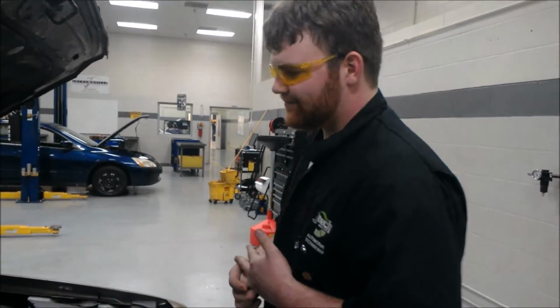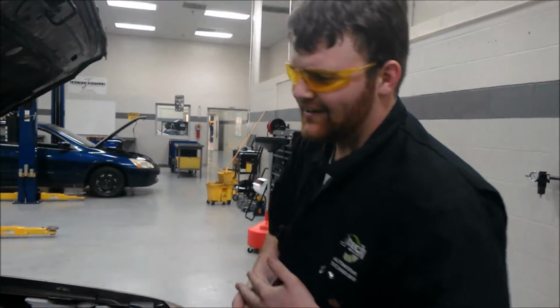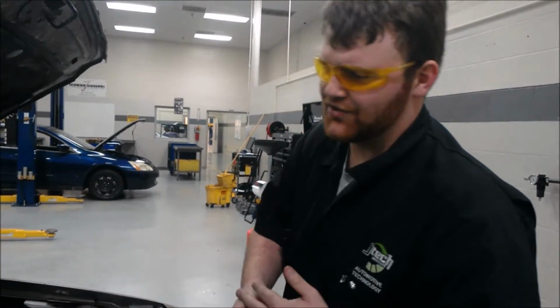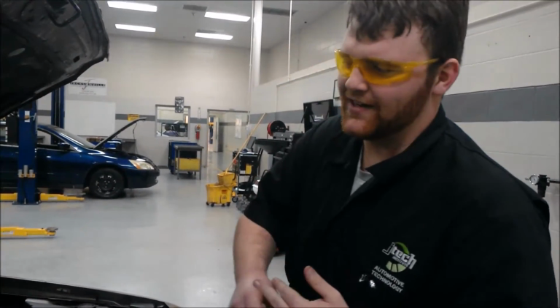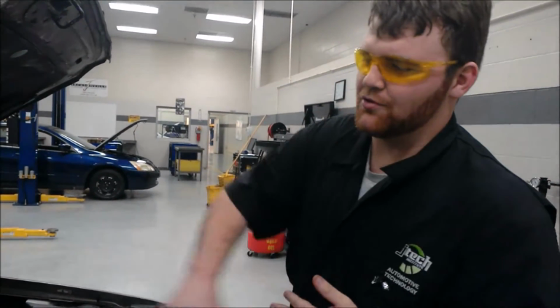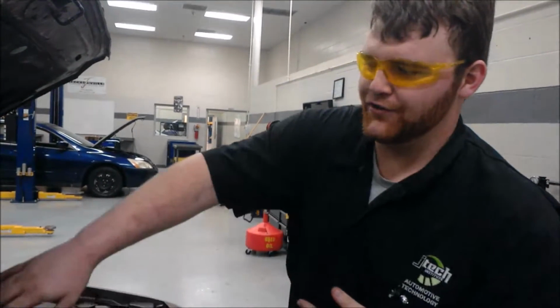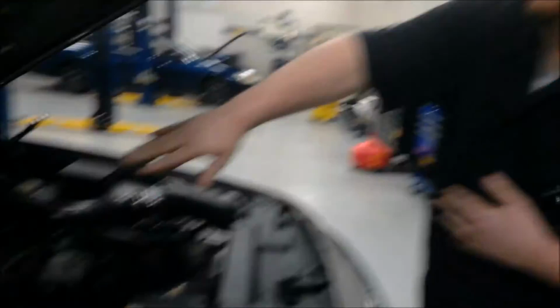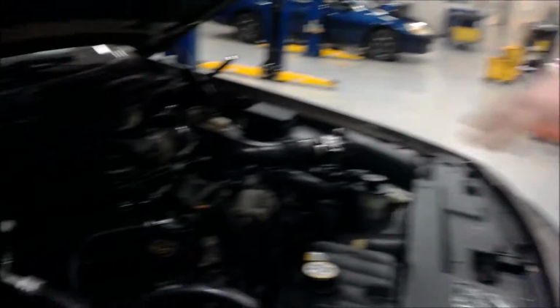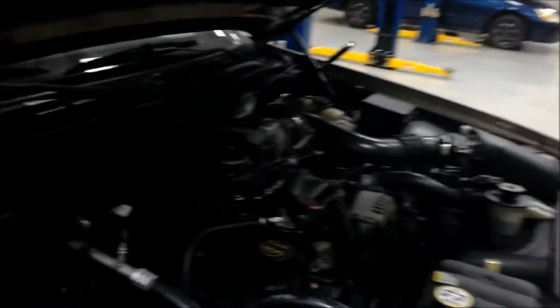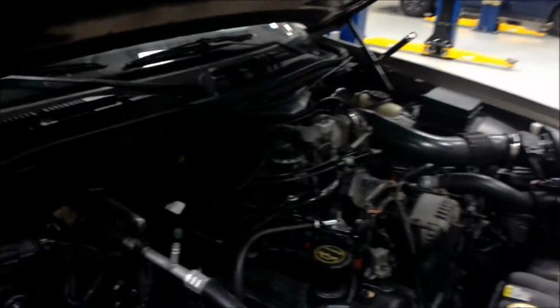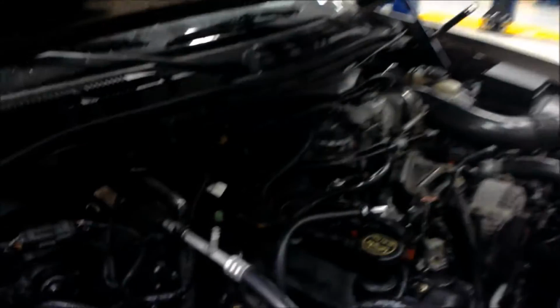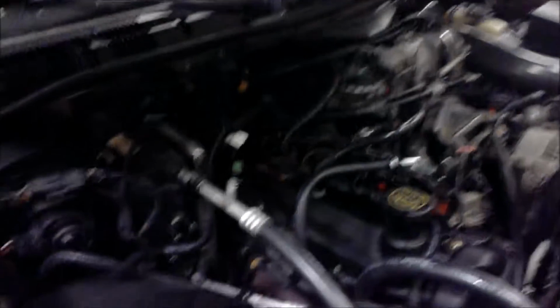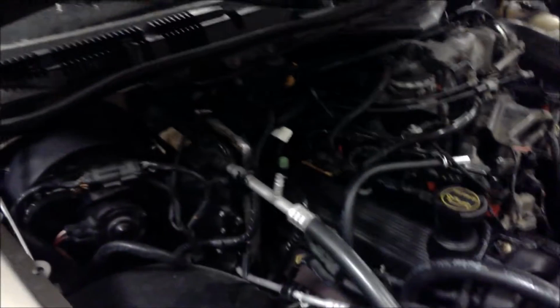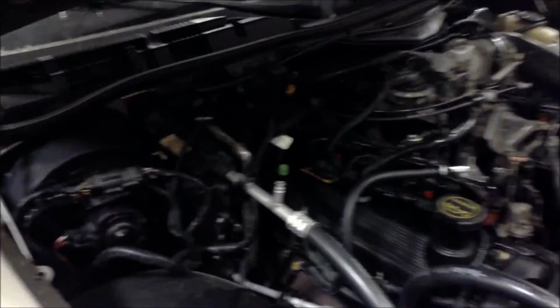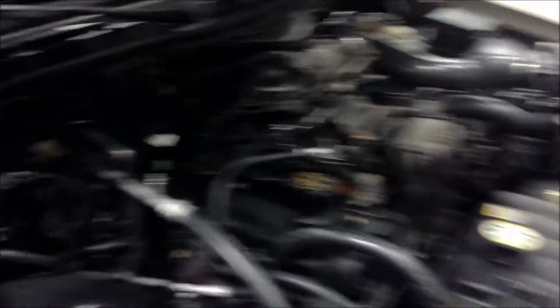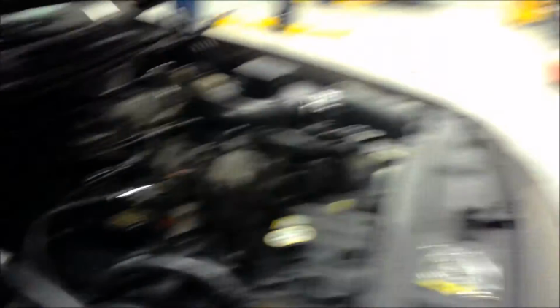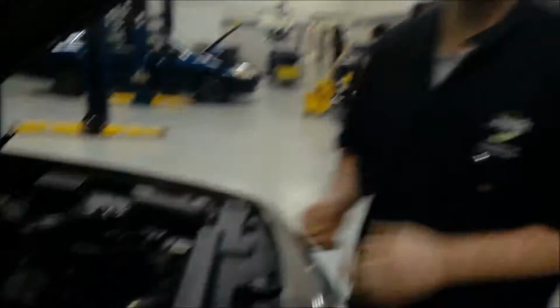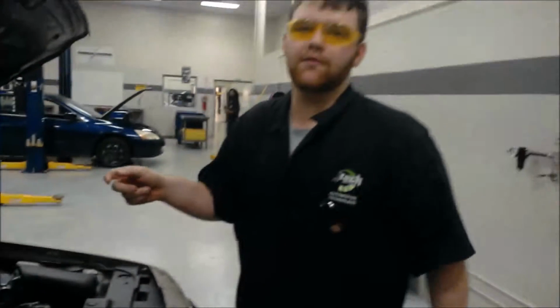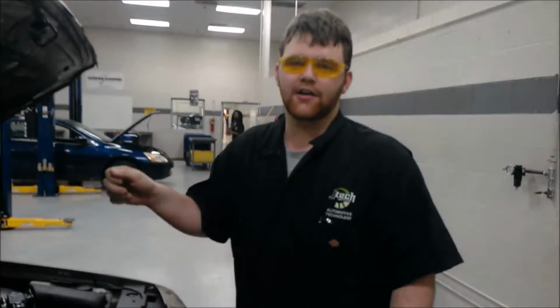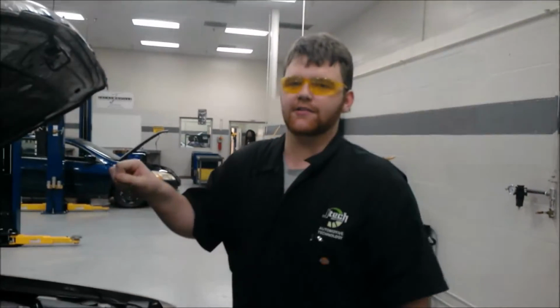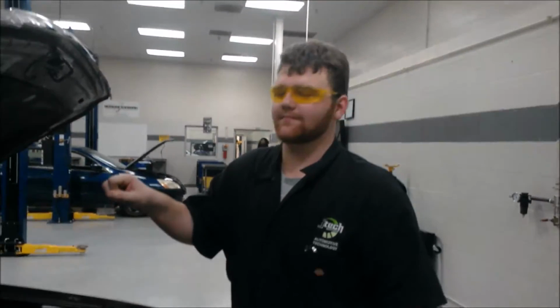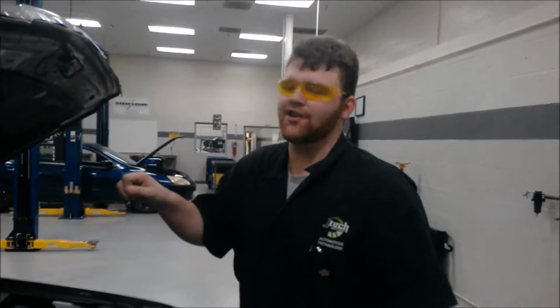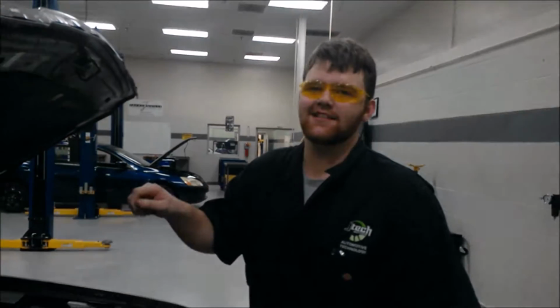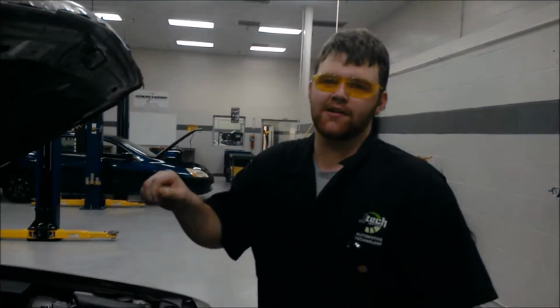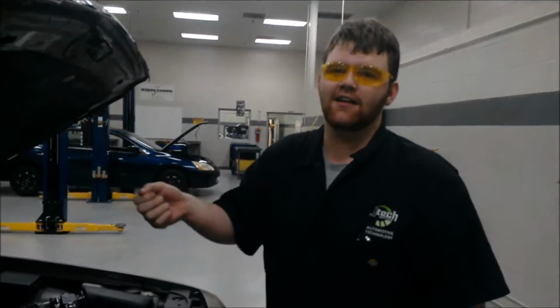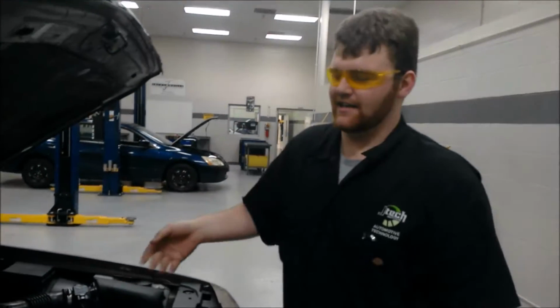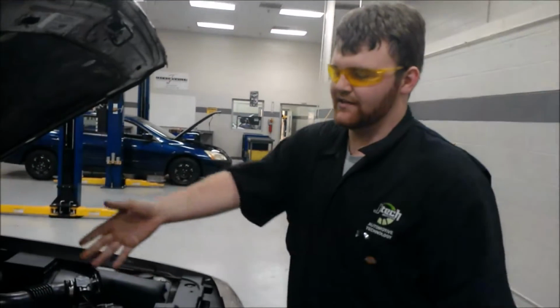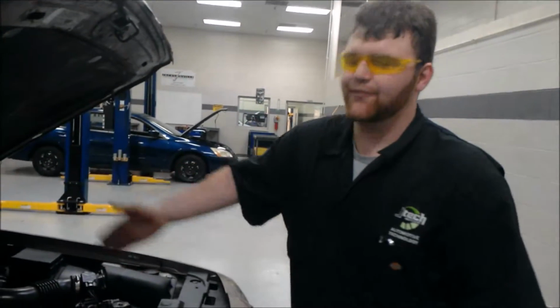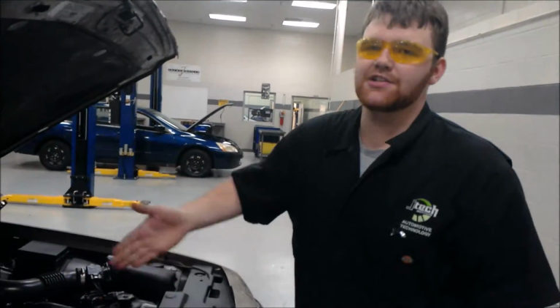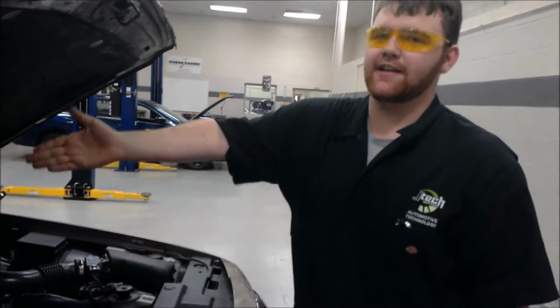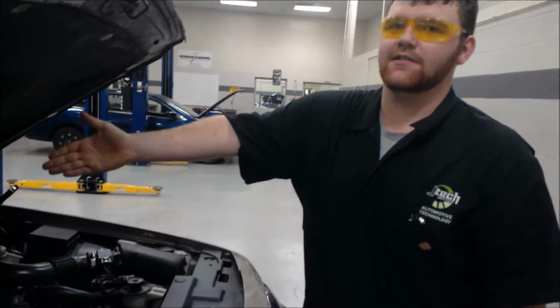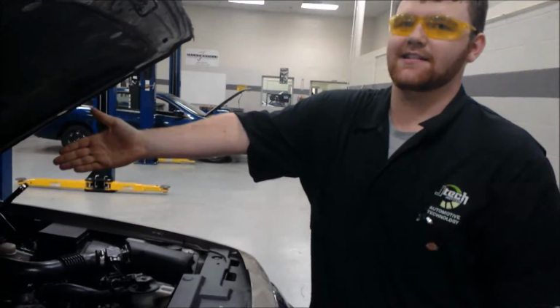There's also a heater core near the back. What it does is collect the heat coming off the engine — similar to your AC, if you put it on hot, it uses the heat from the engine to heat up the inside of the car.